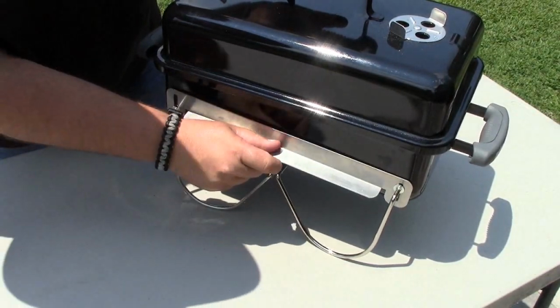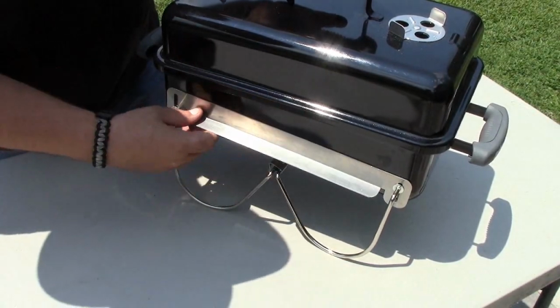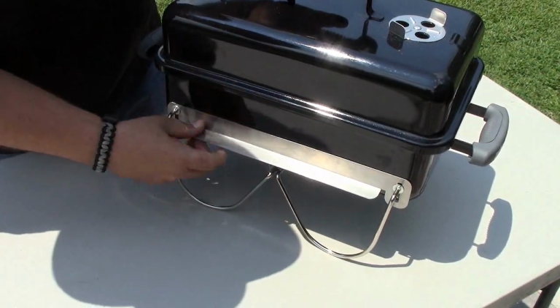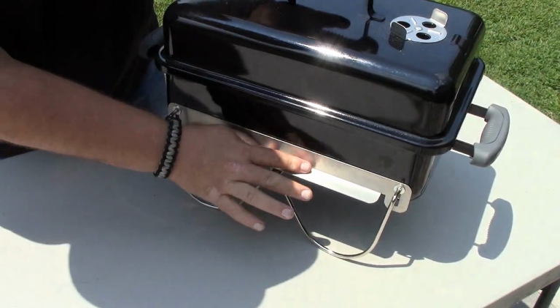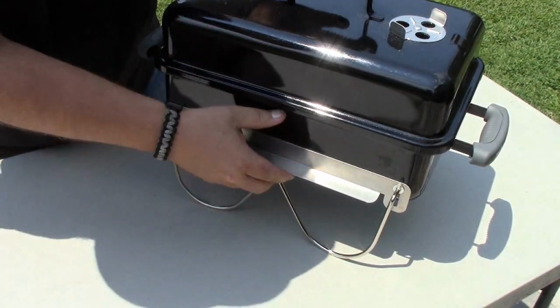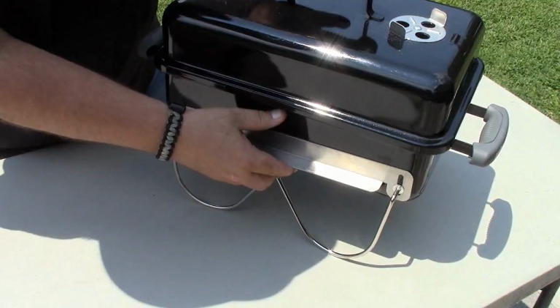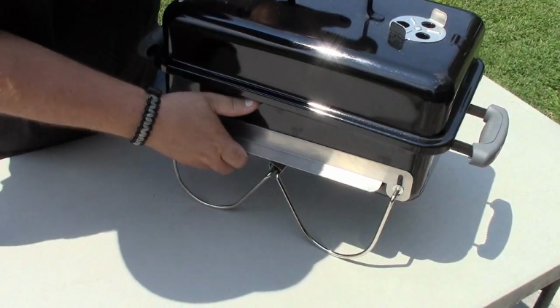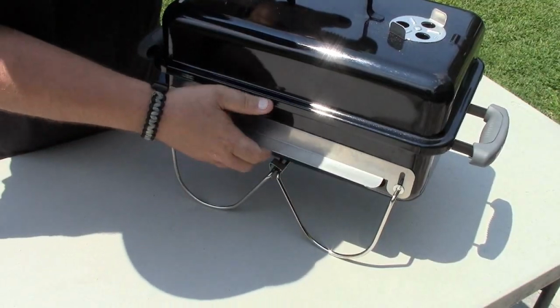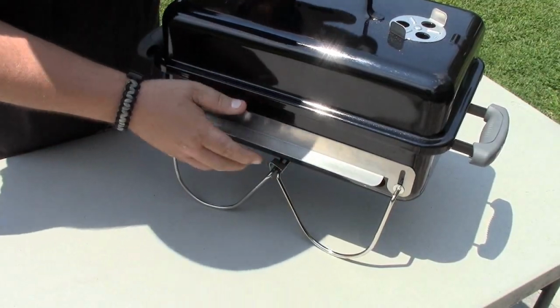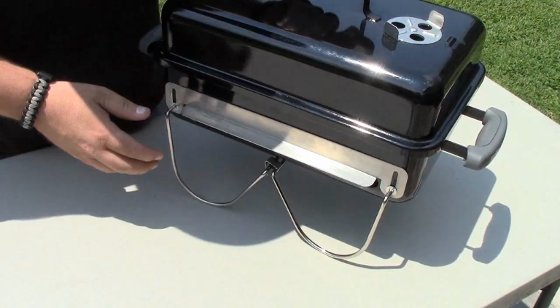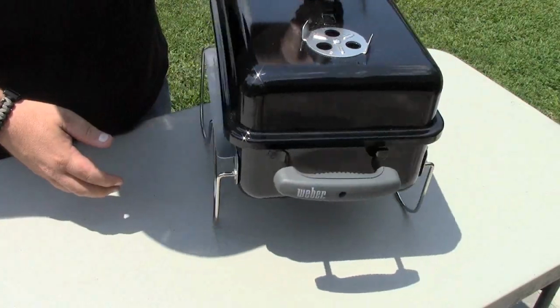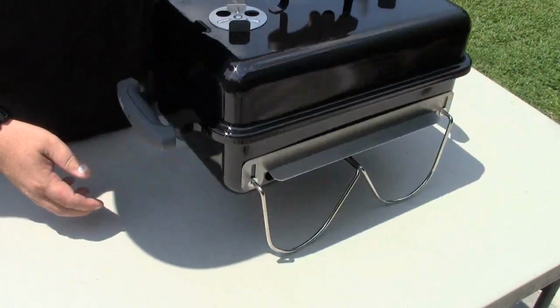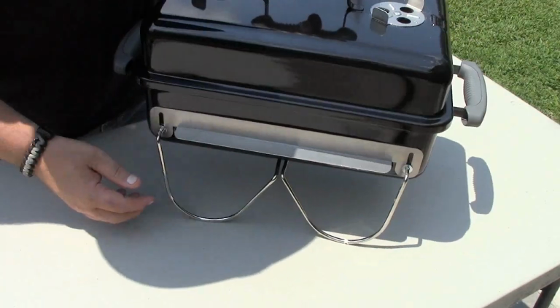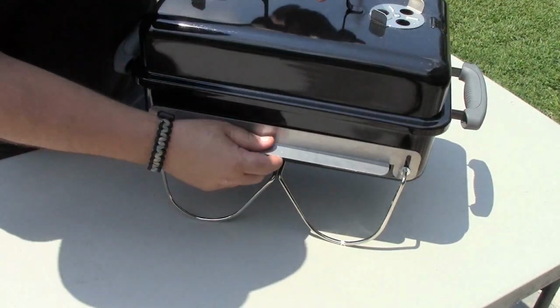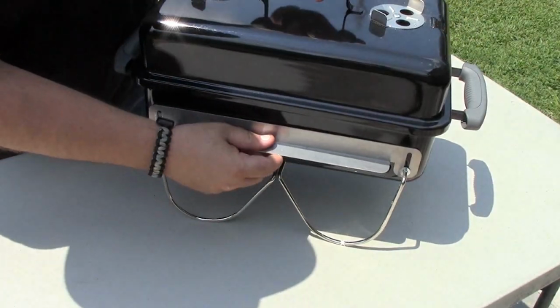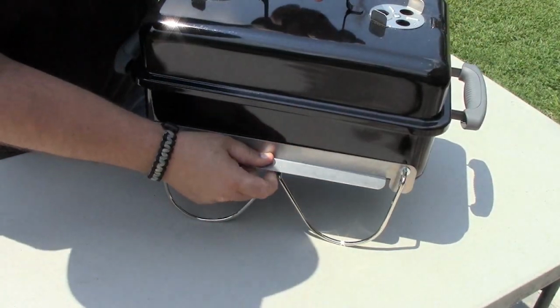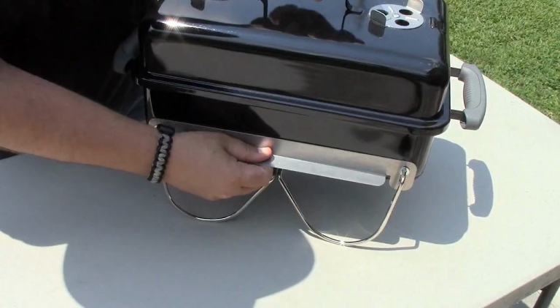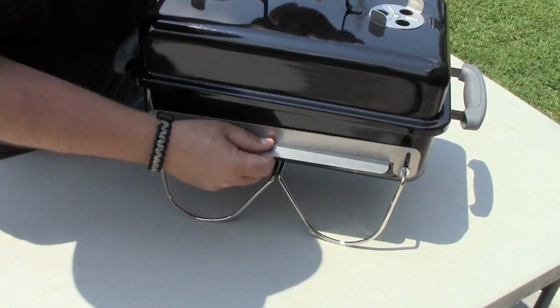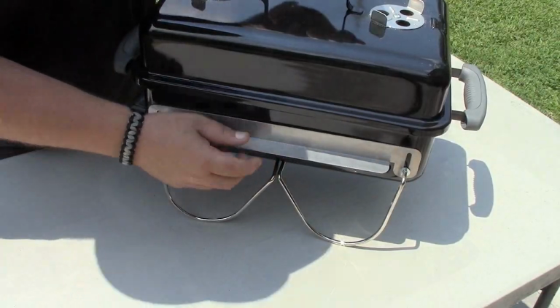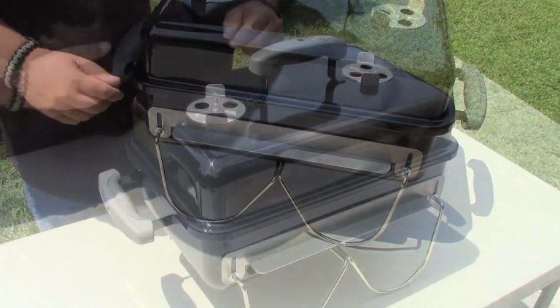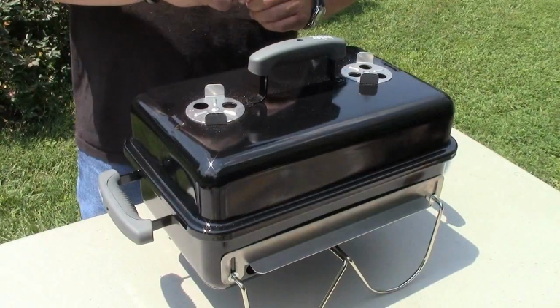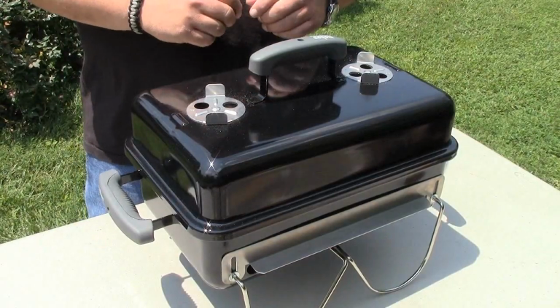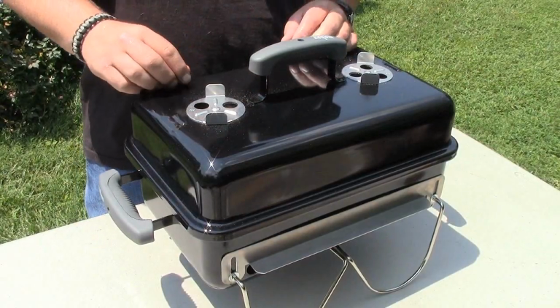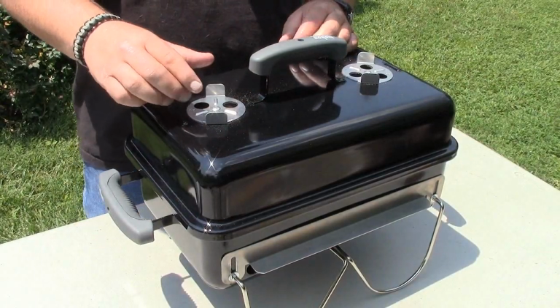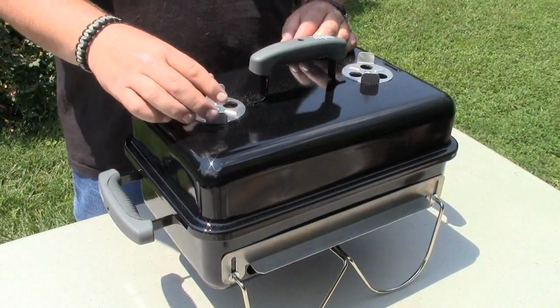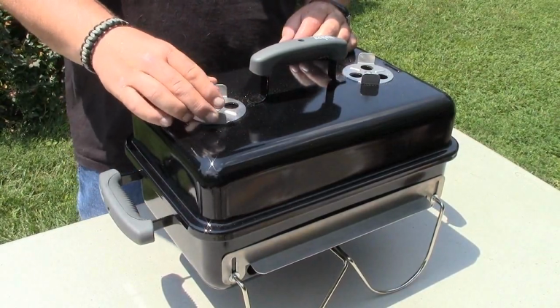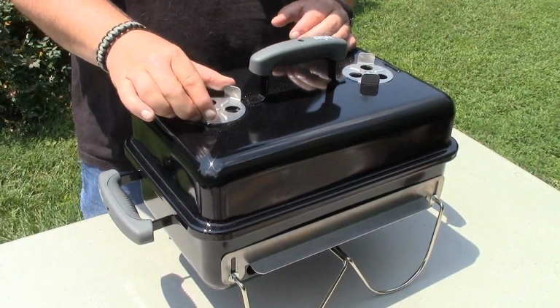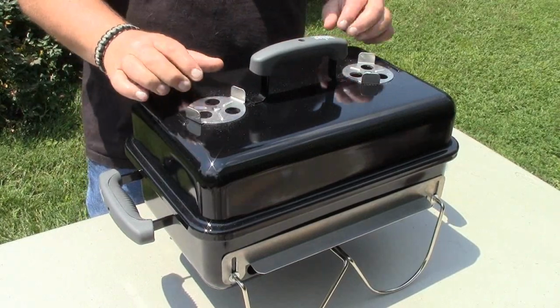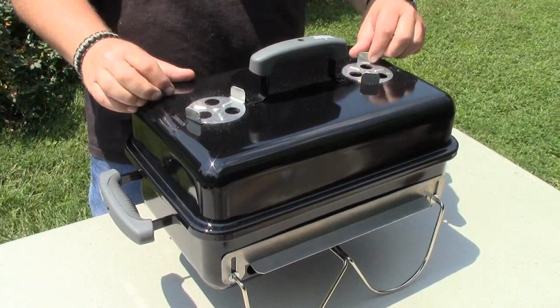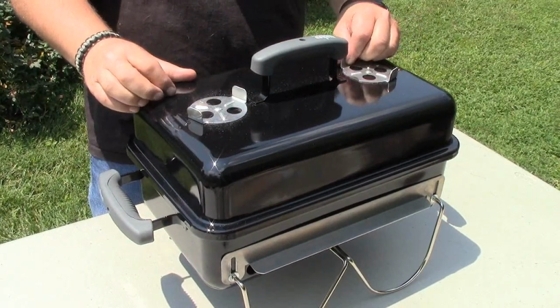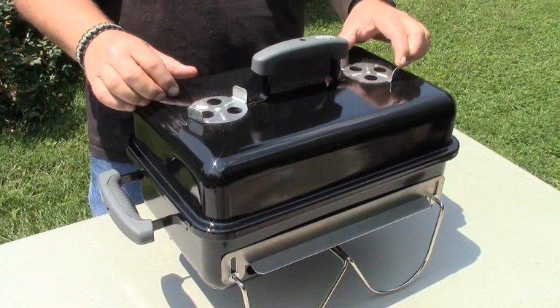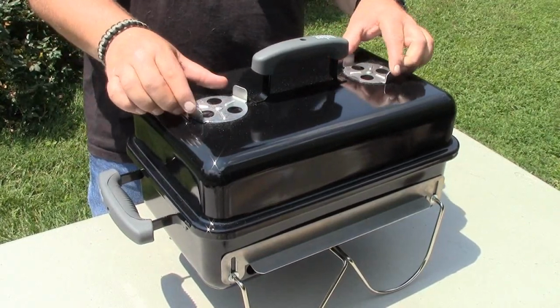On the front and back we have sliding adjustable air vents where you can adjust the airflow into the grill — it has that feature on both sides. The Go Anywhere also has dual air vents on the top for airflow control.